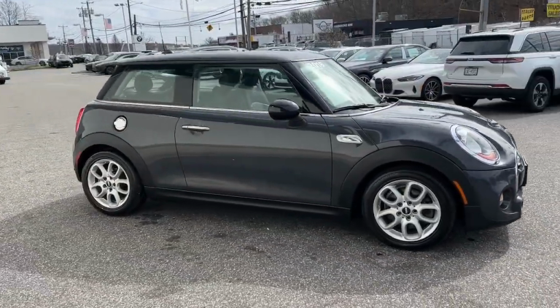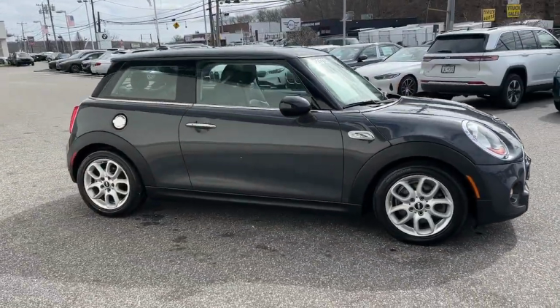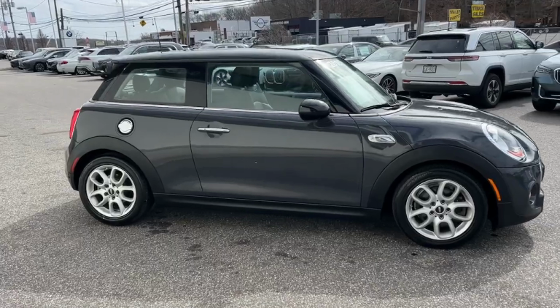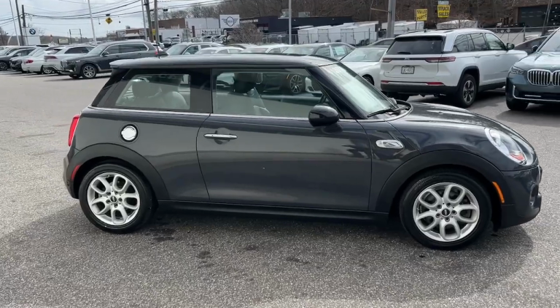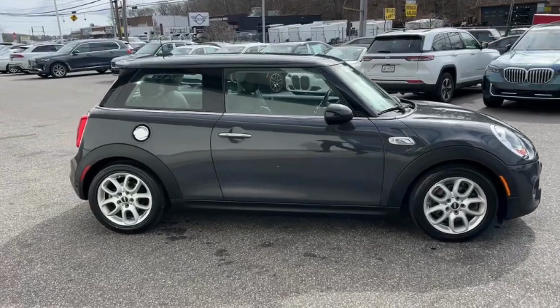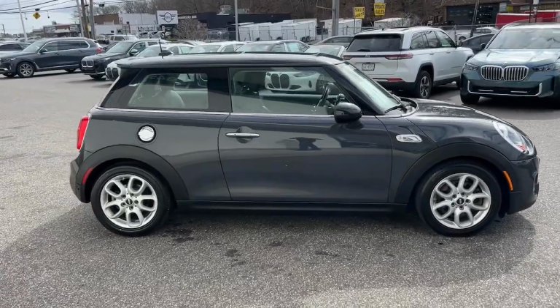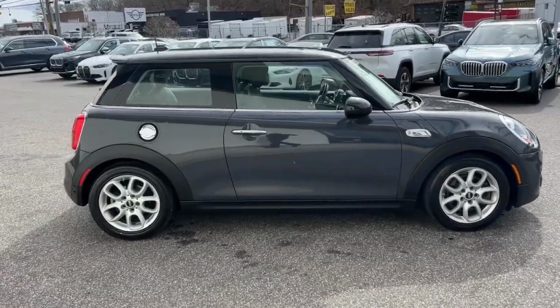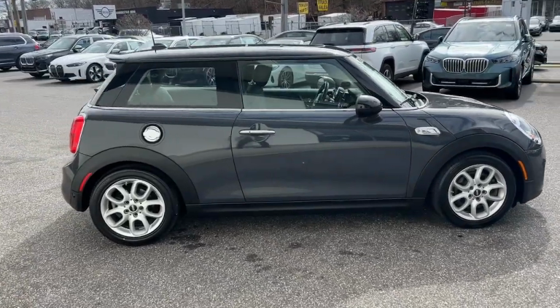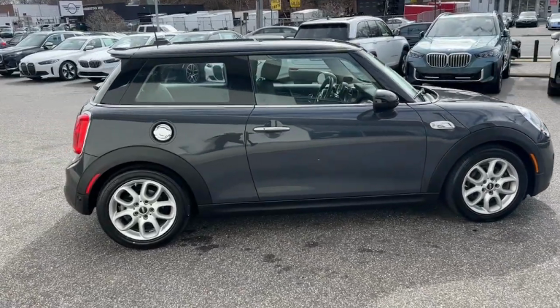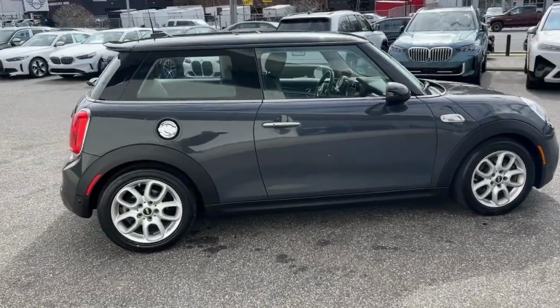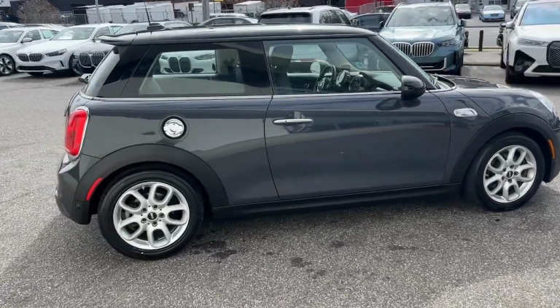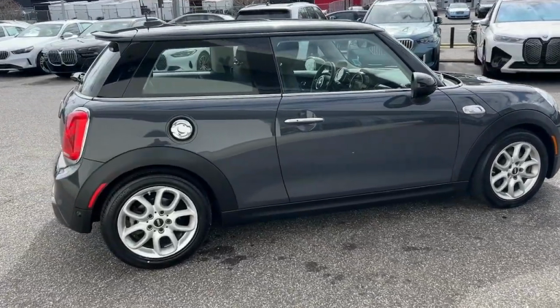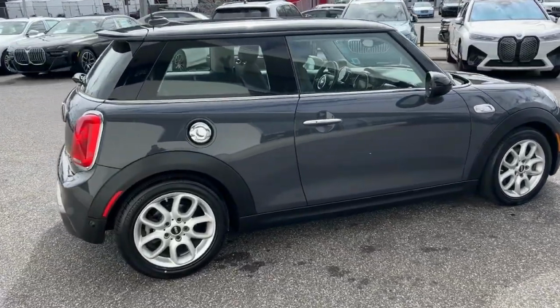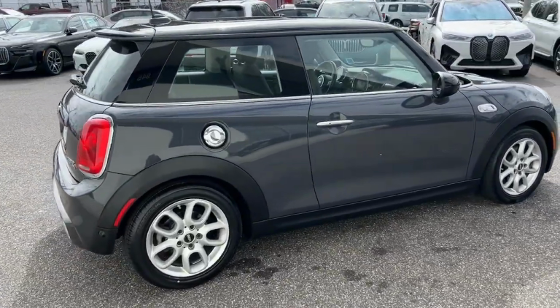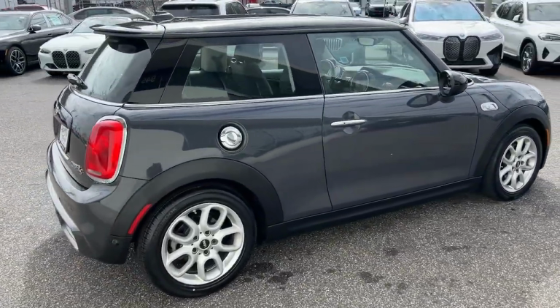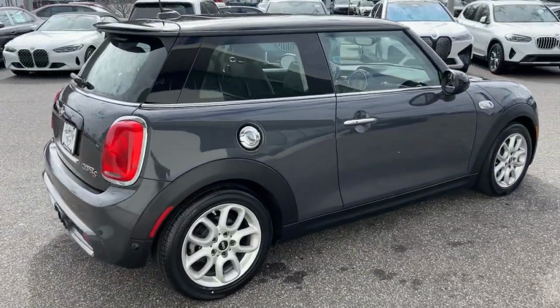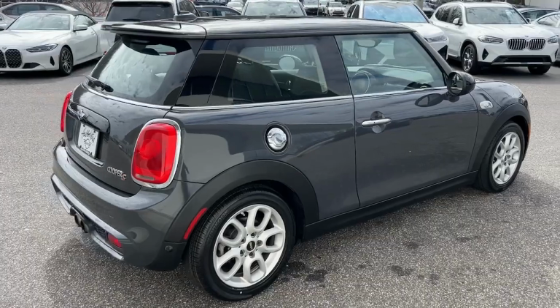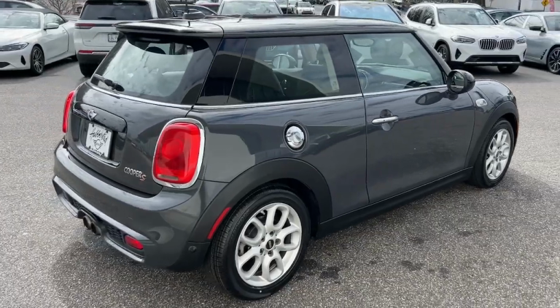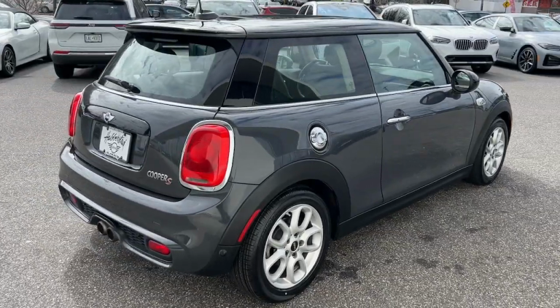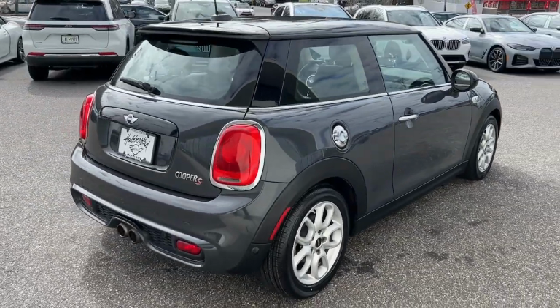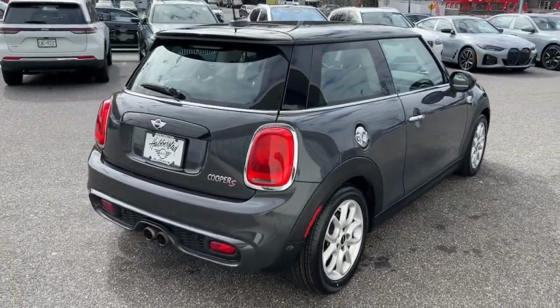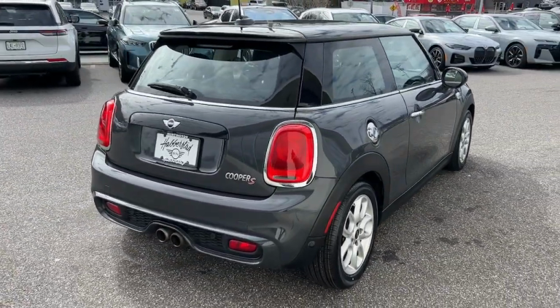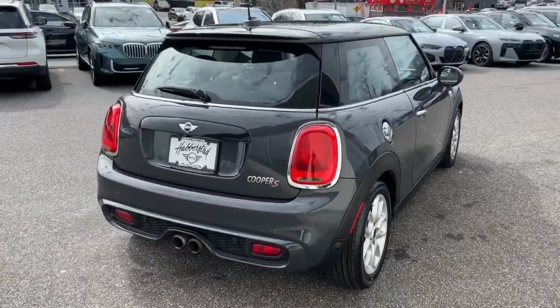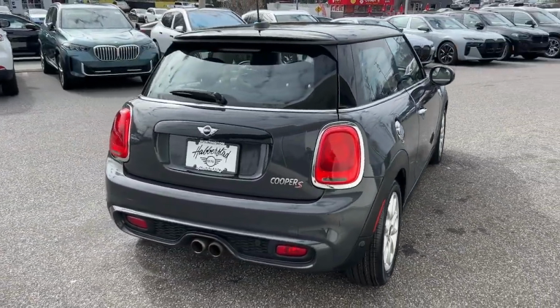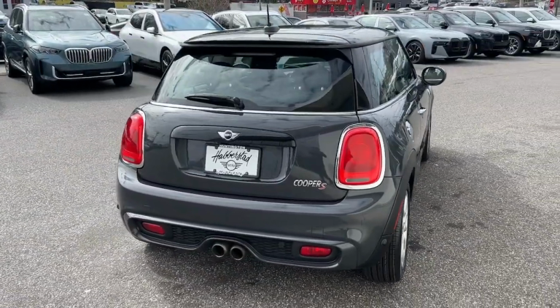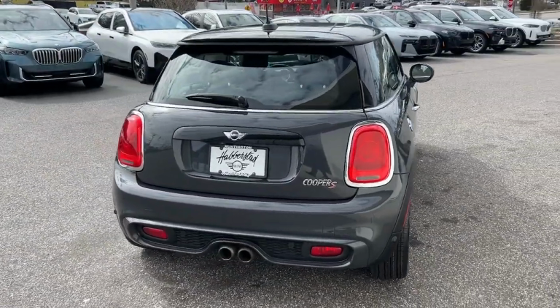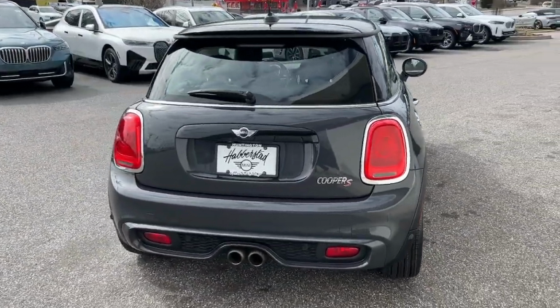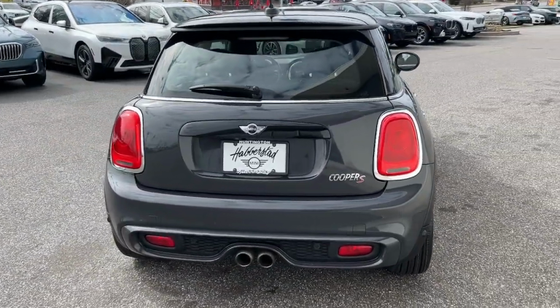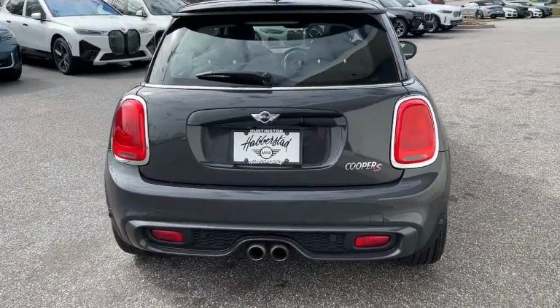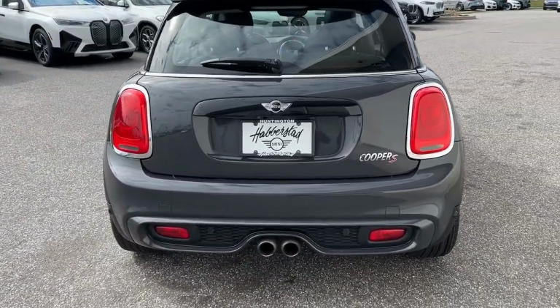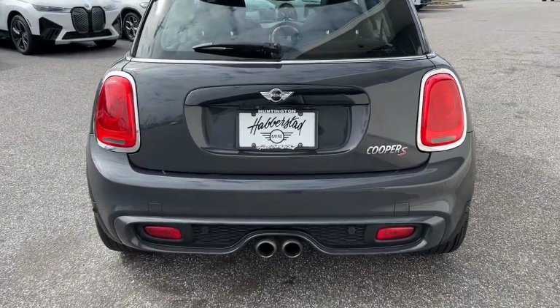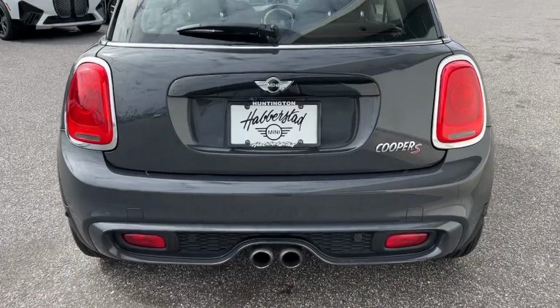Enjoy a view of this fun-loving Mini Cooper Hardtop. Whether you choose the two-door or four-door, automatic or manual transmission, this spirited hatchback will reignite your passion for driving.